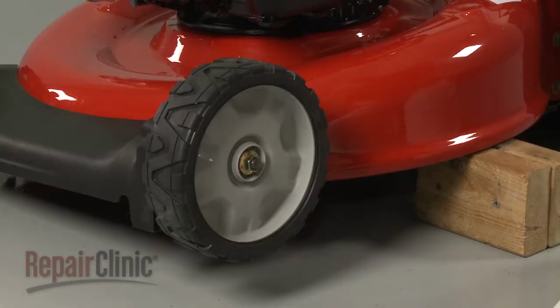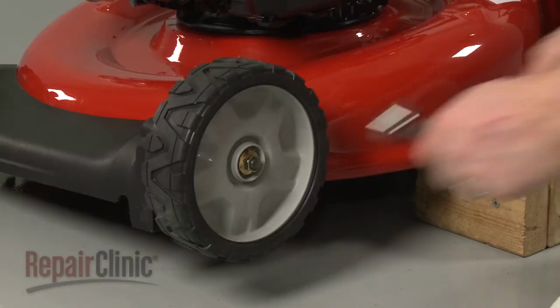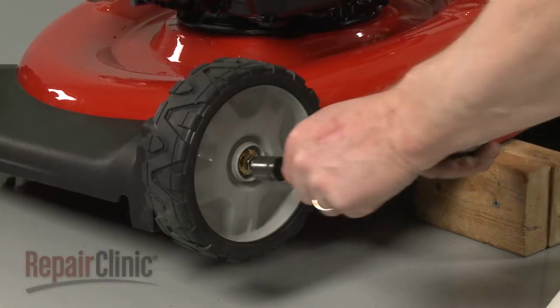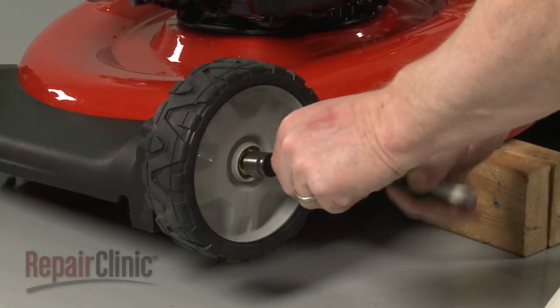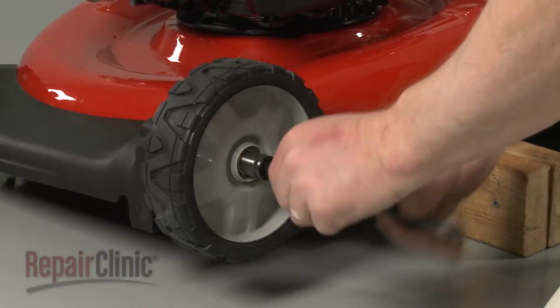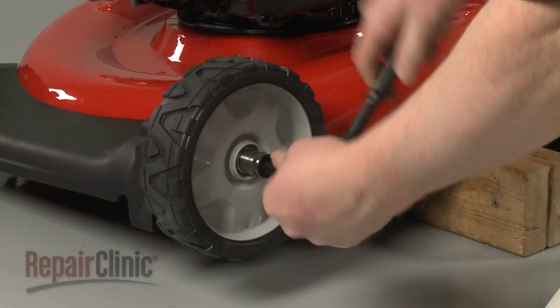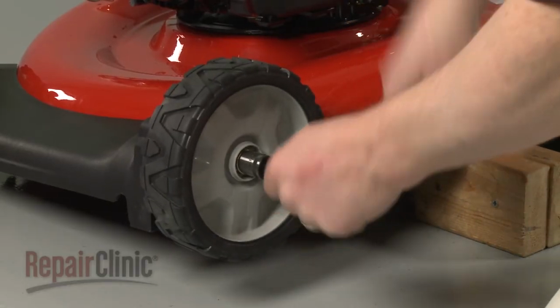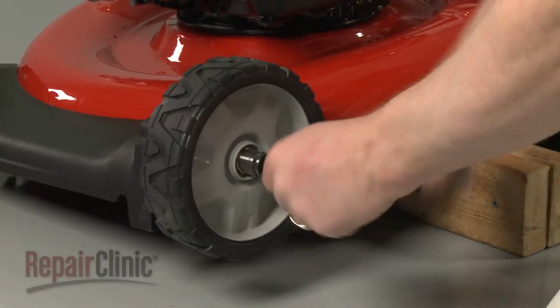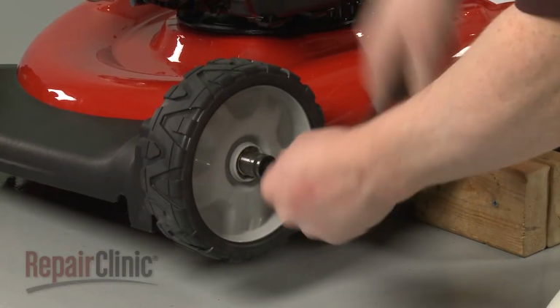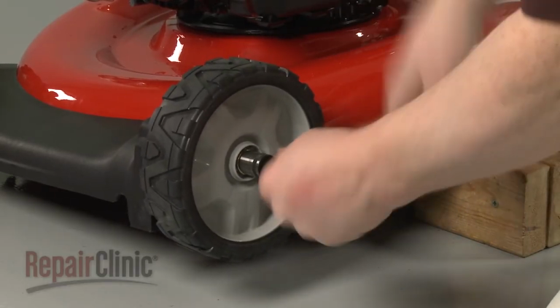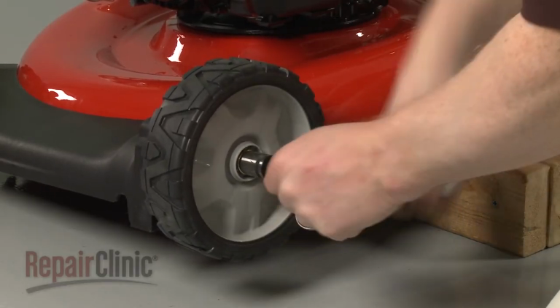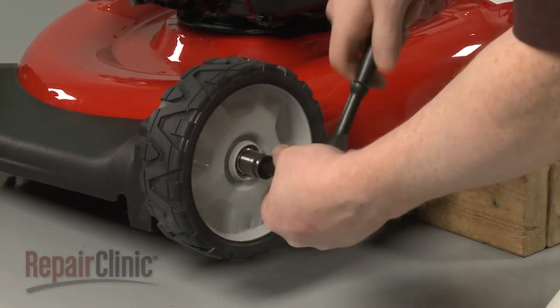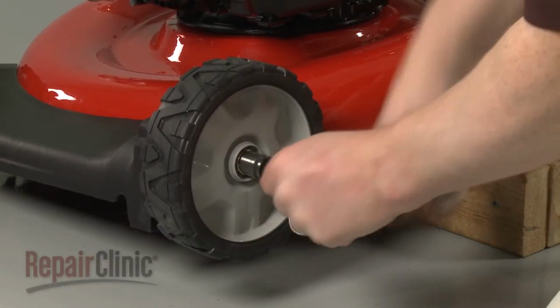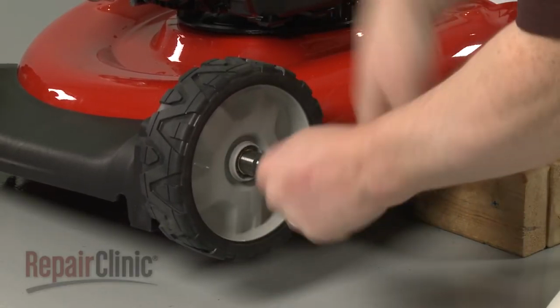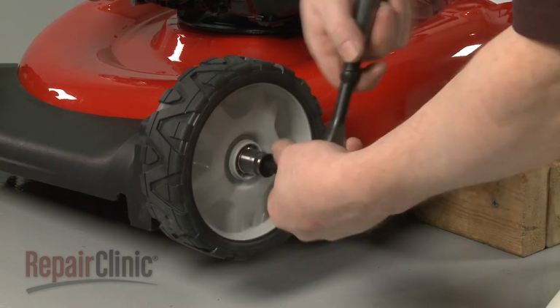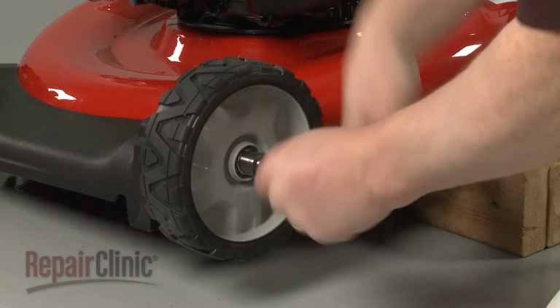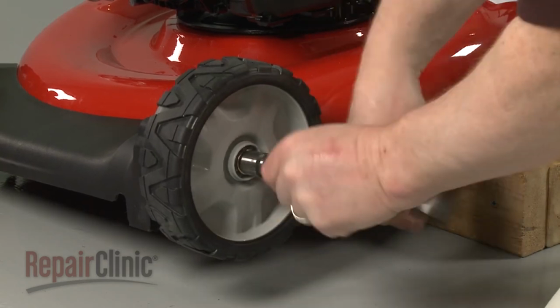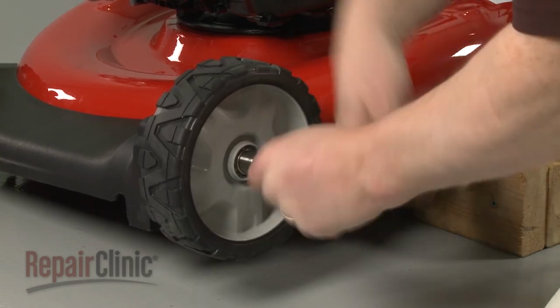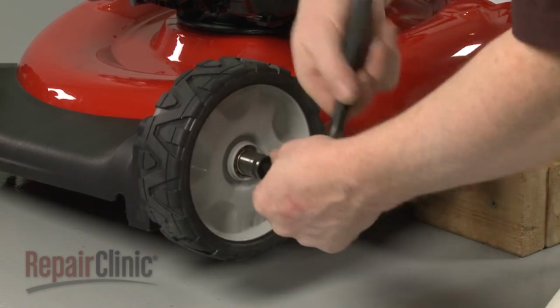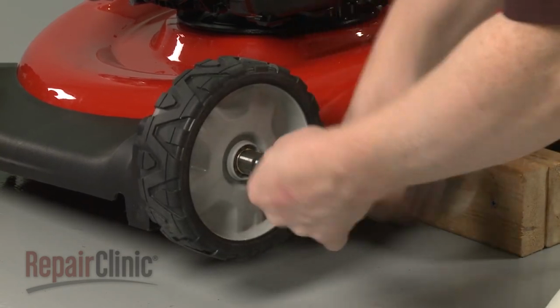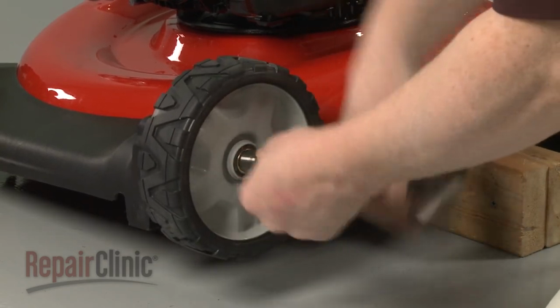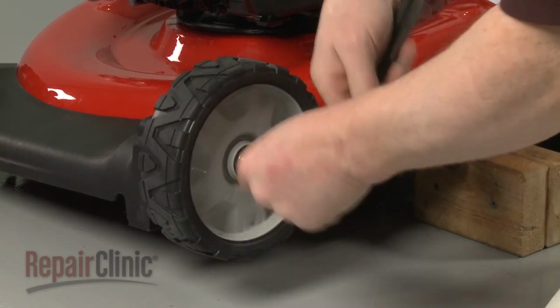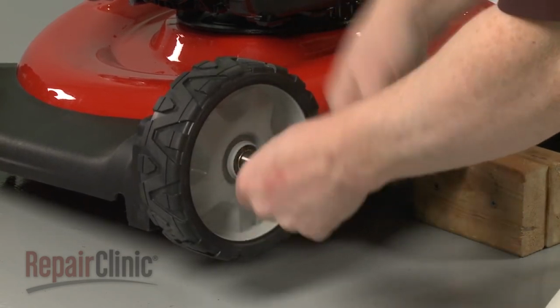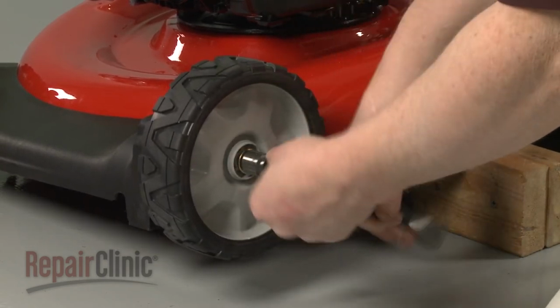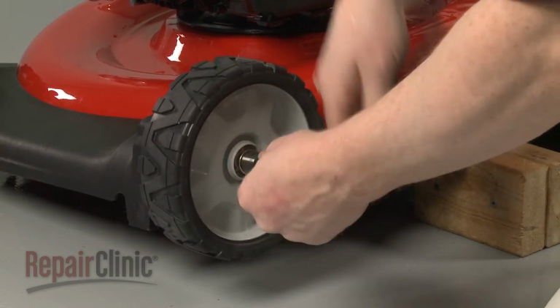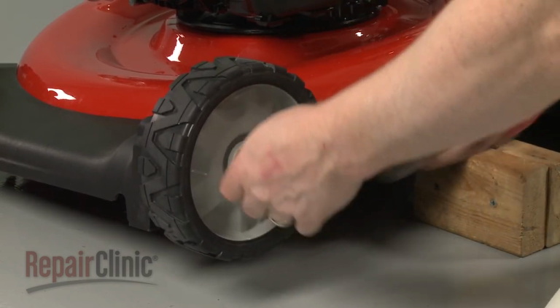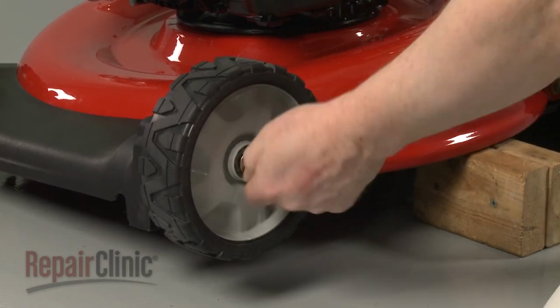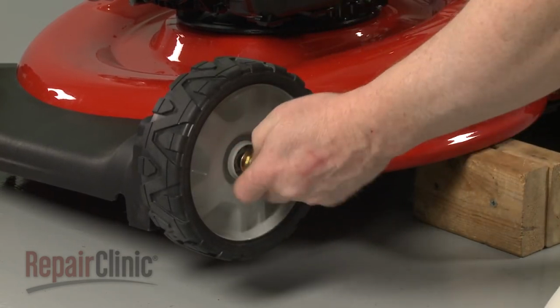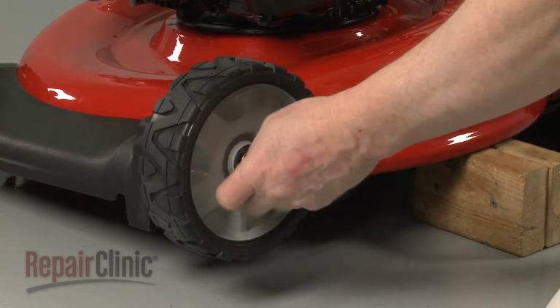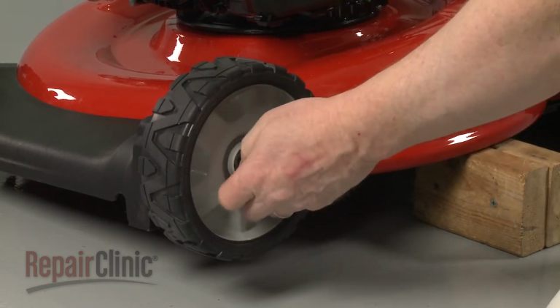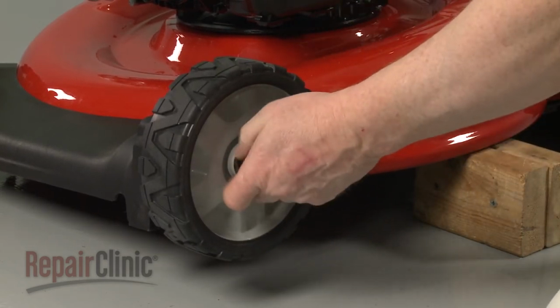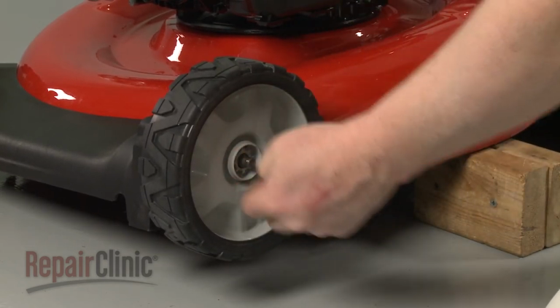Use a 9/16-inch socket to unthread the mounting nut securing the wheel you're replacing. Slide the old wheel off.